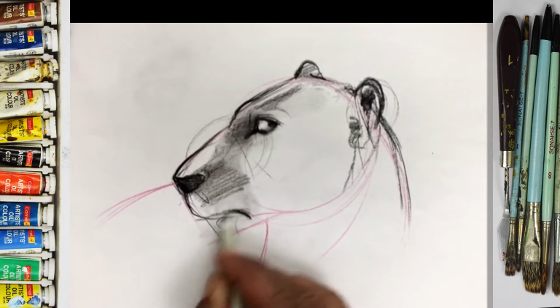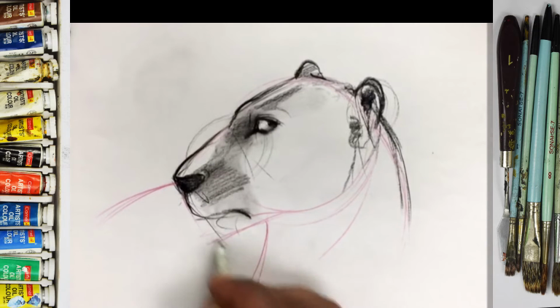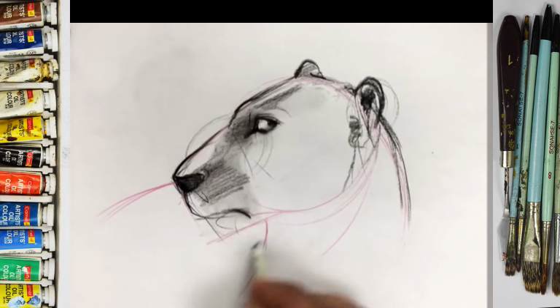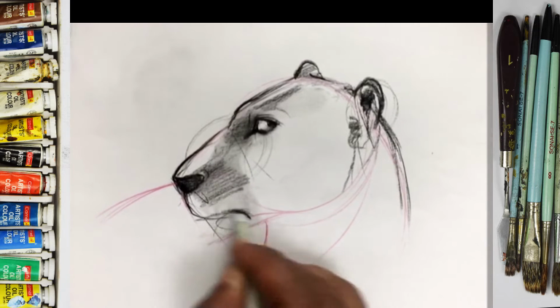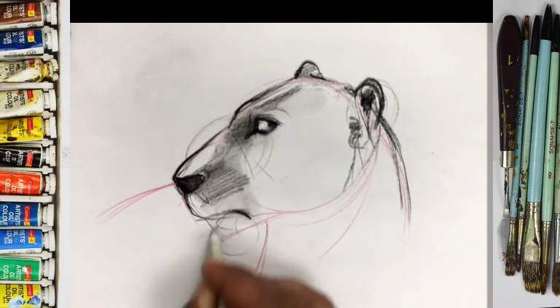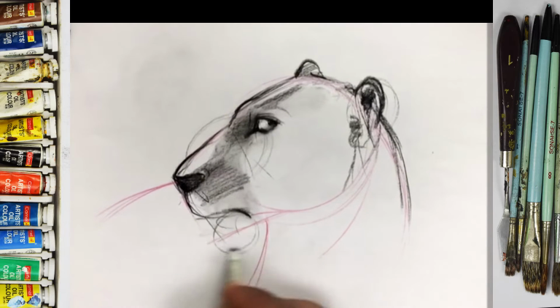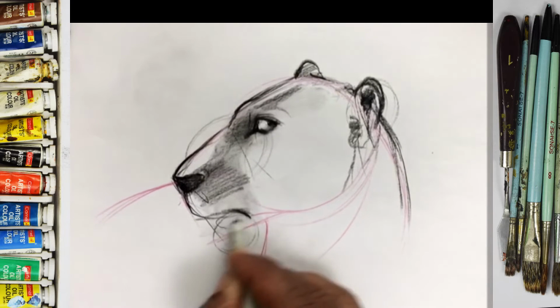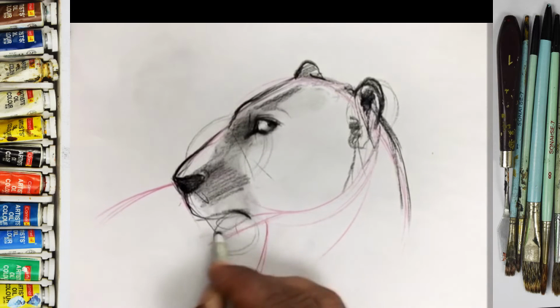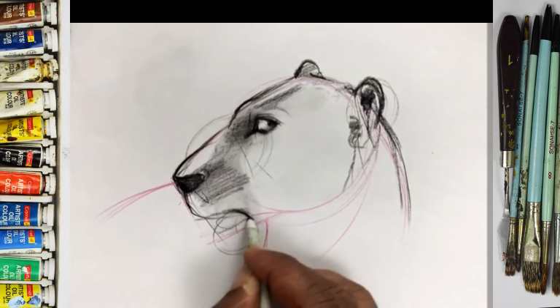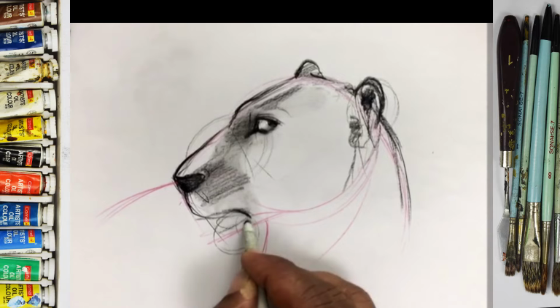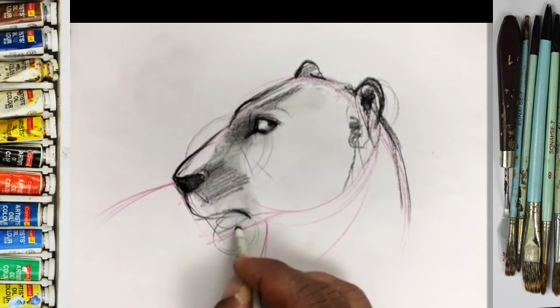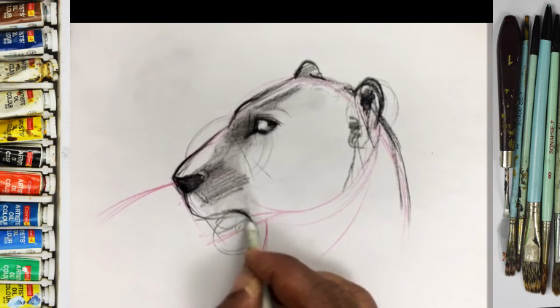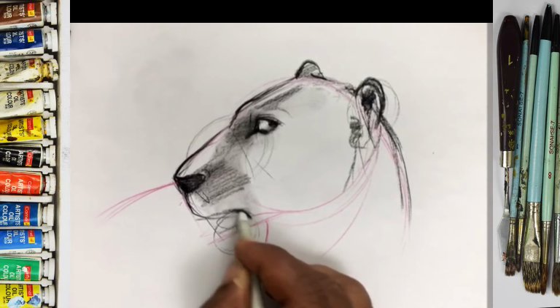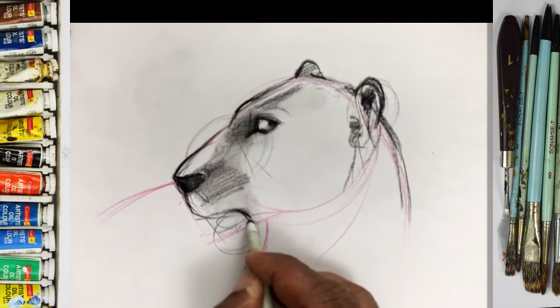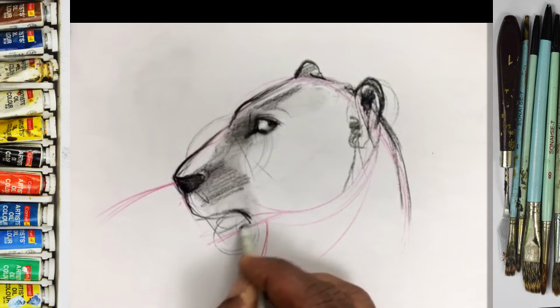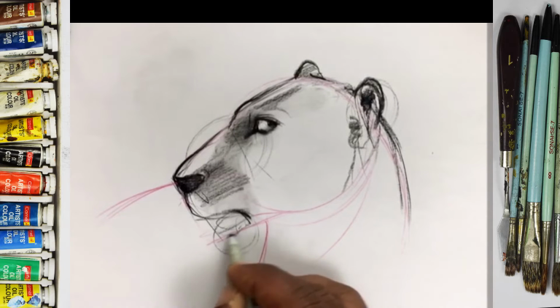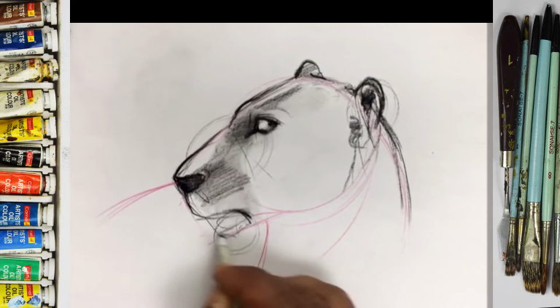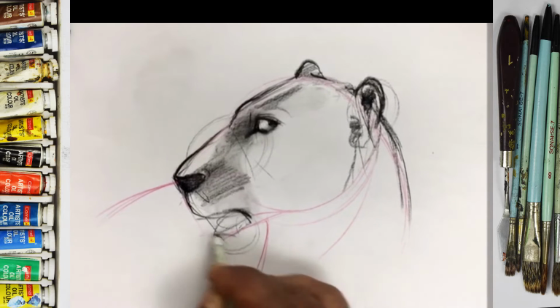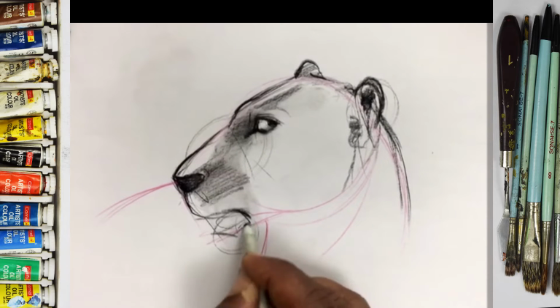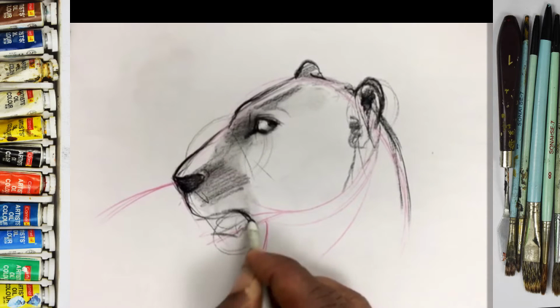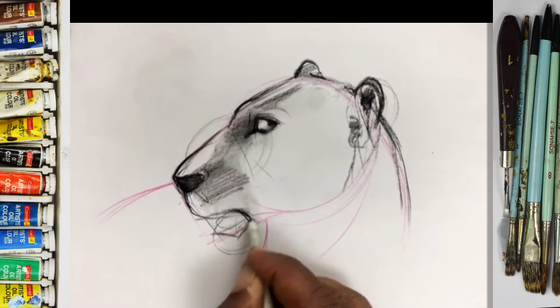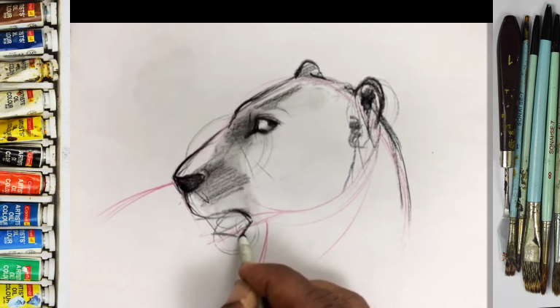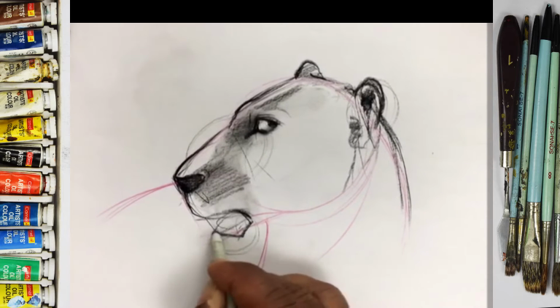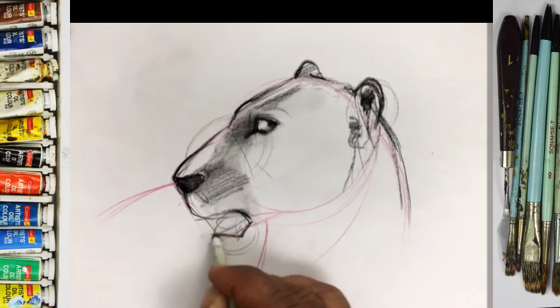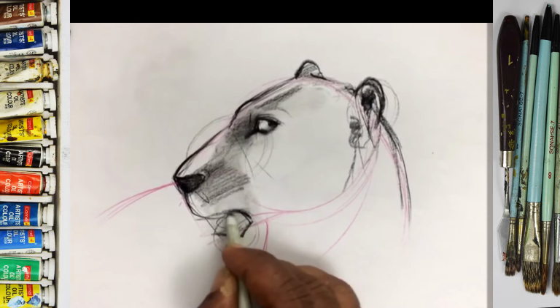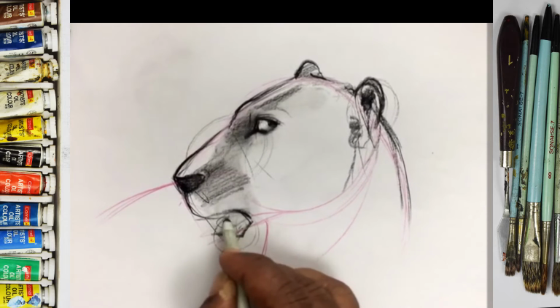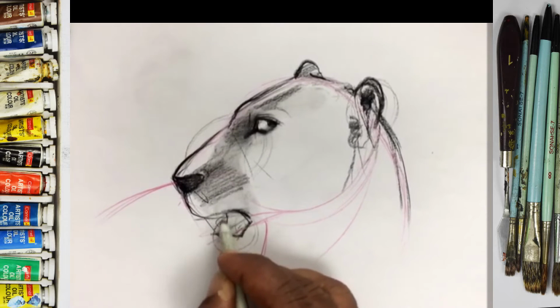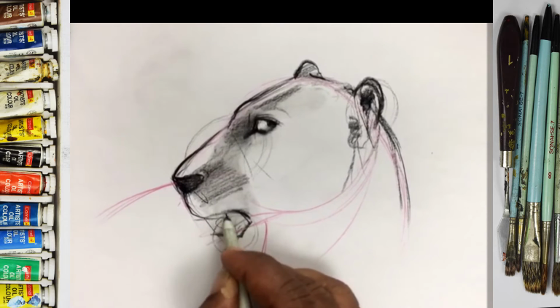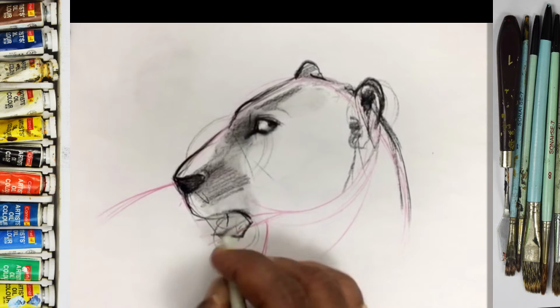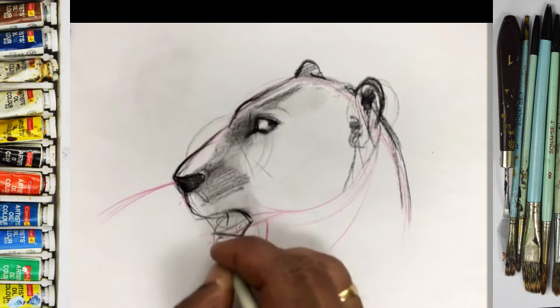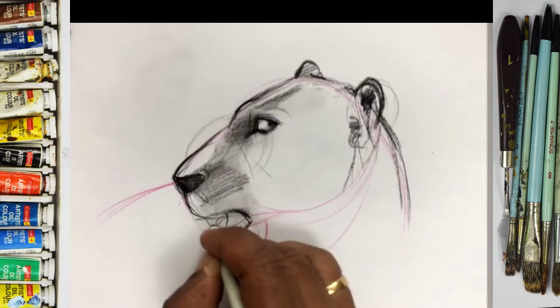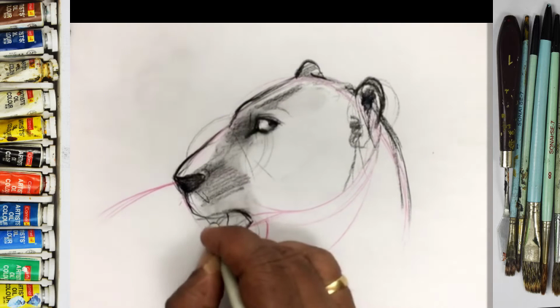This area is for the chin. Okay, so you can create some teeth over here.